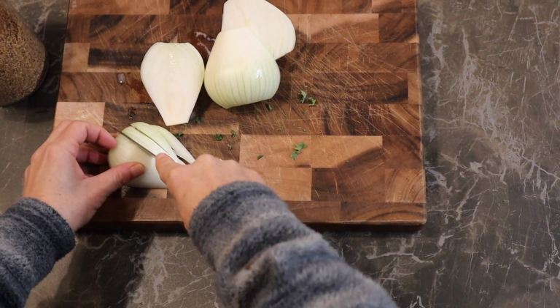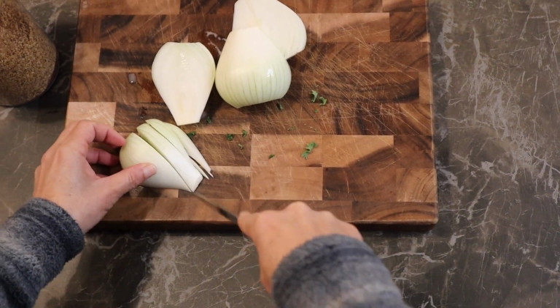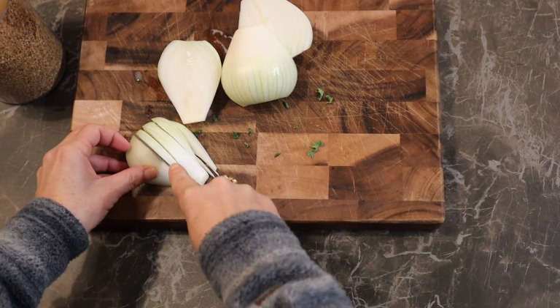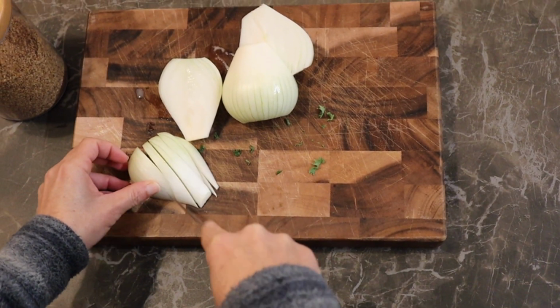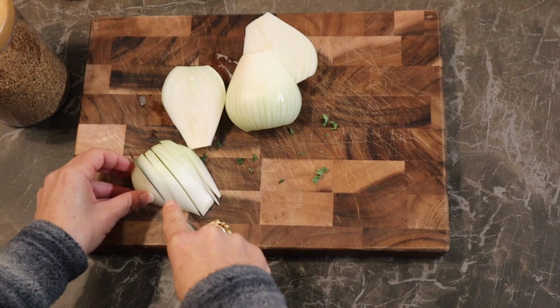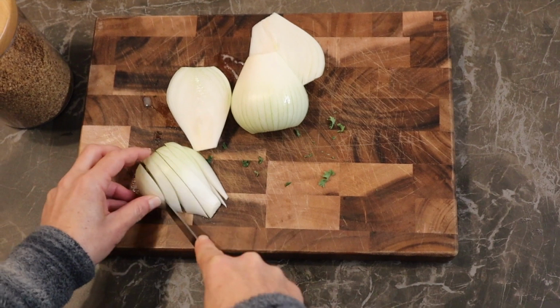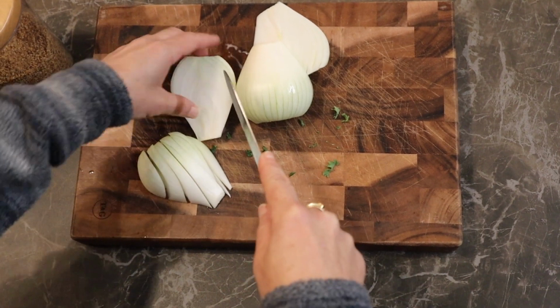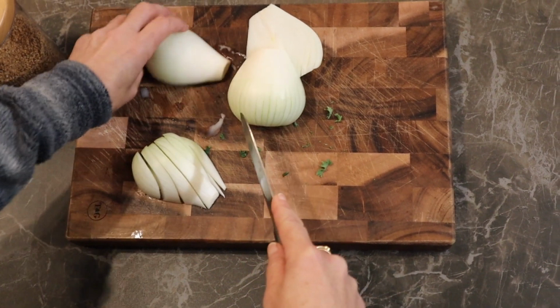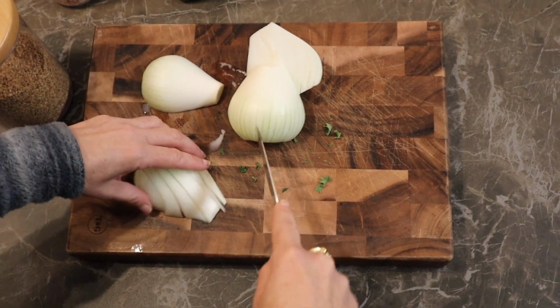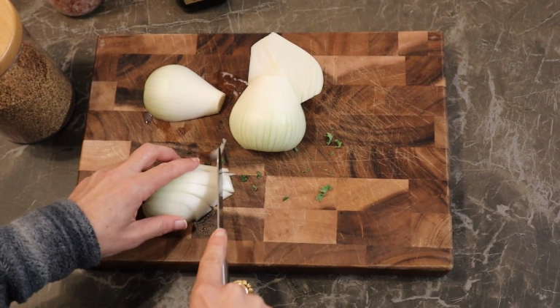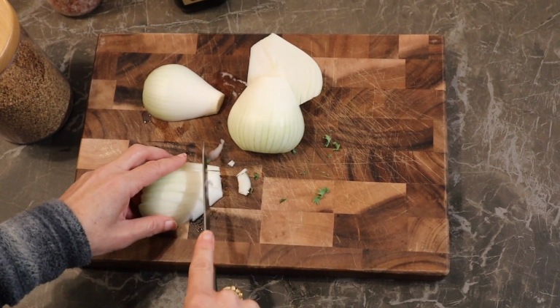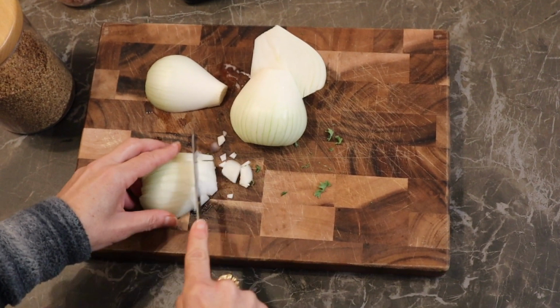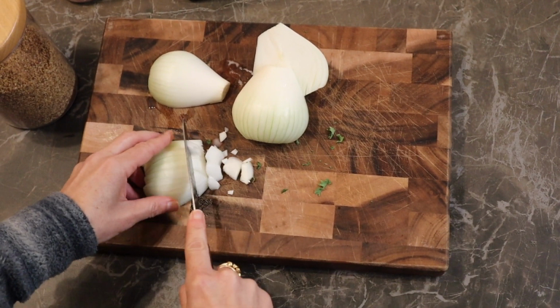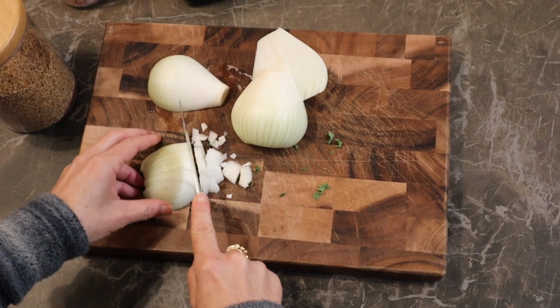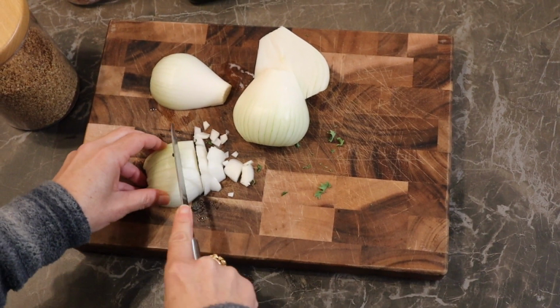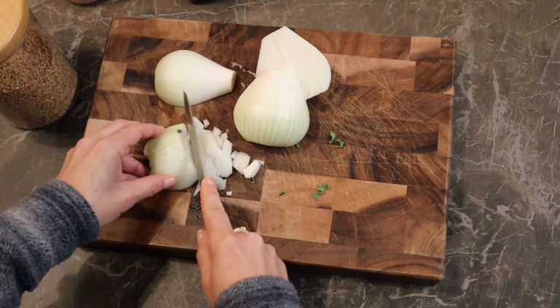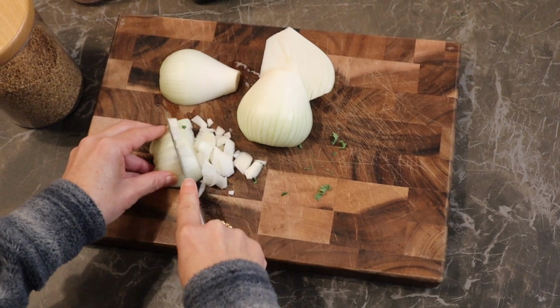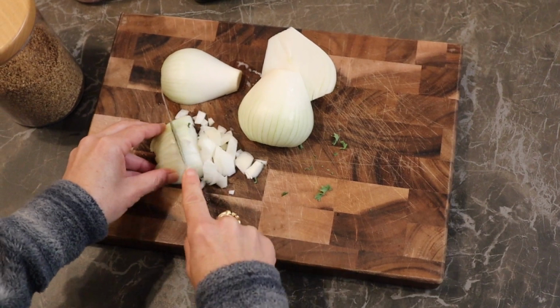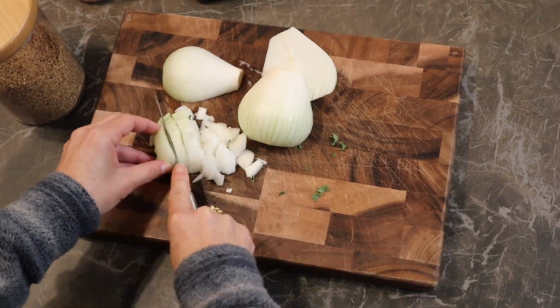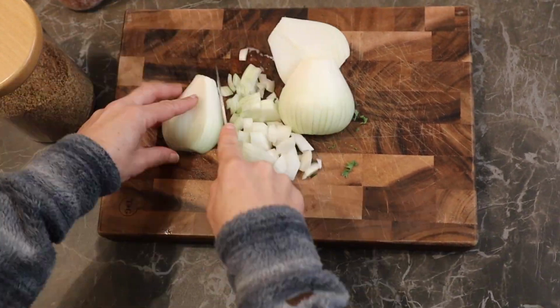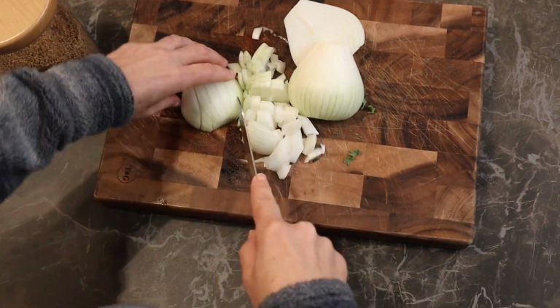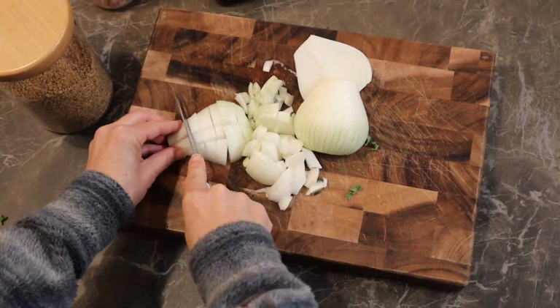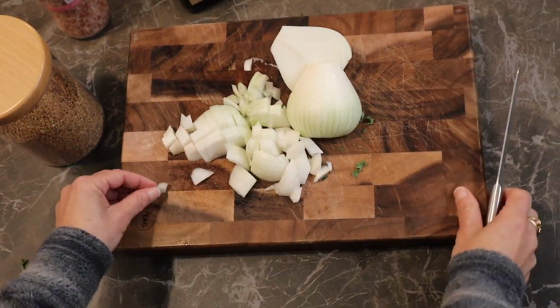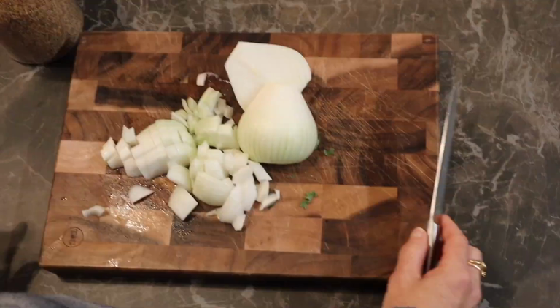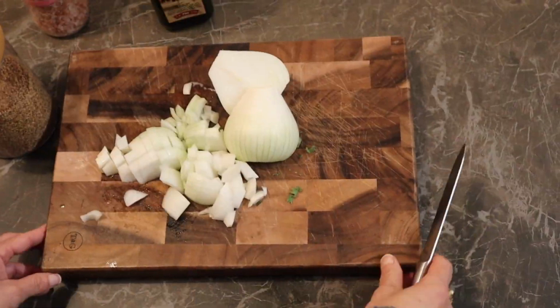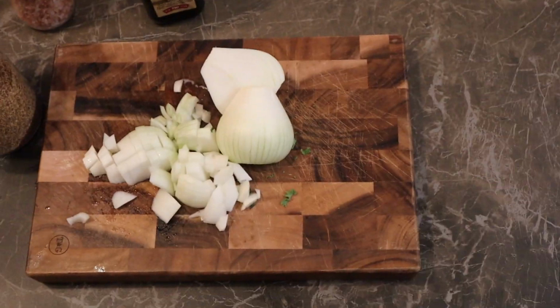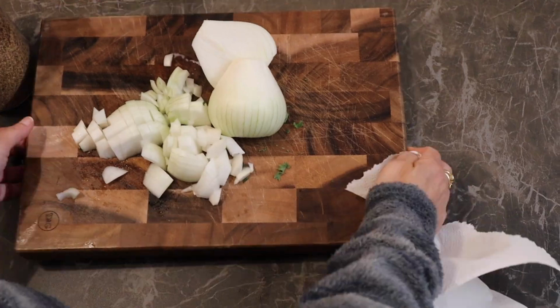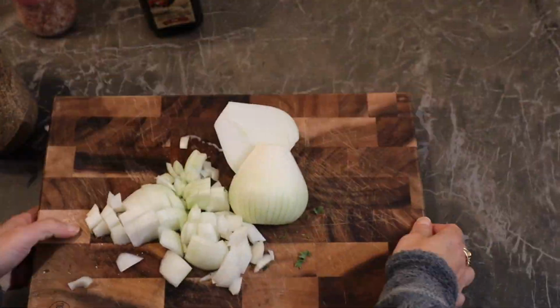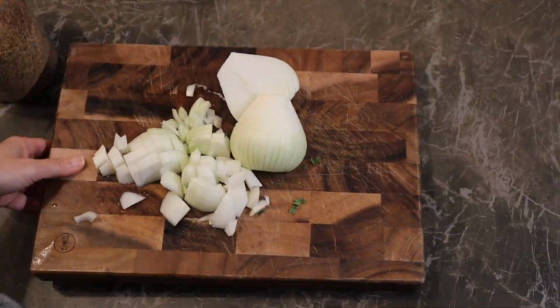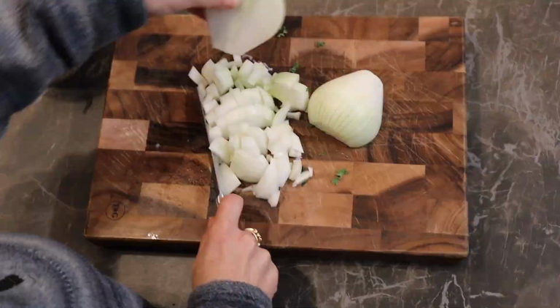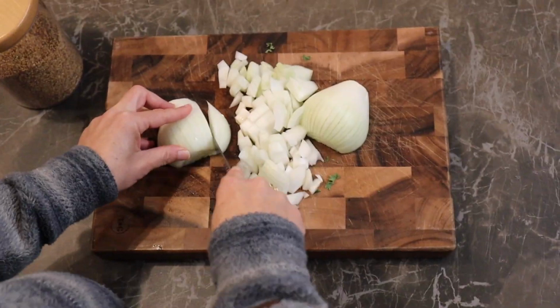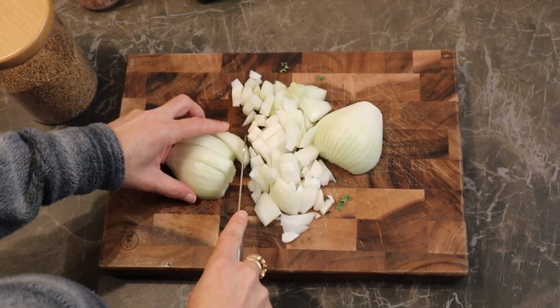Now we are chopping onions. We like onions so we put quite a lot. The onions were sweet — when you fry onions they become sweet, they tasted really sweet.